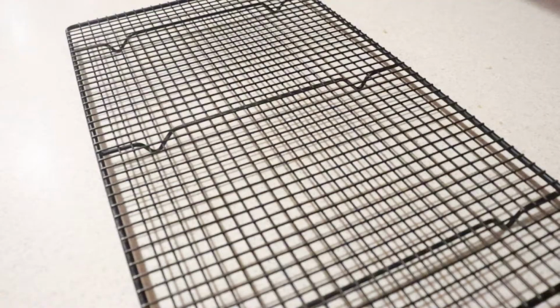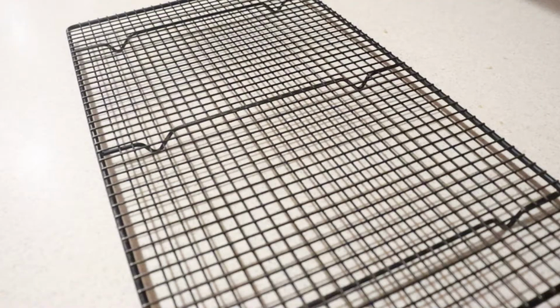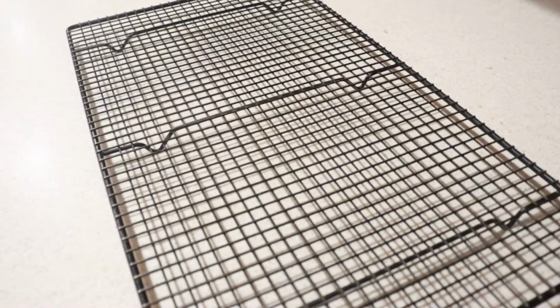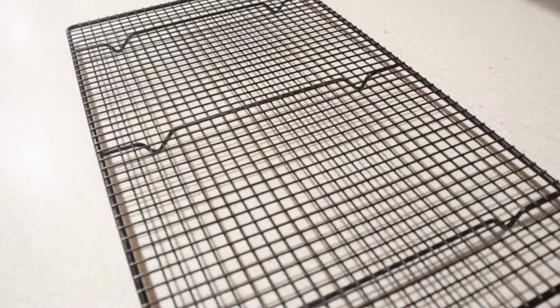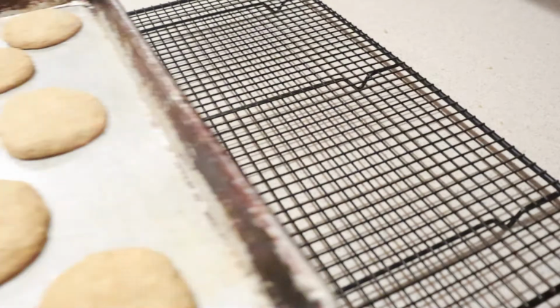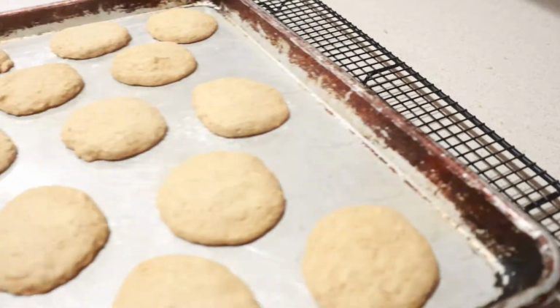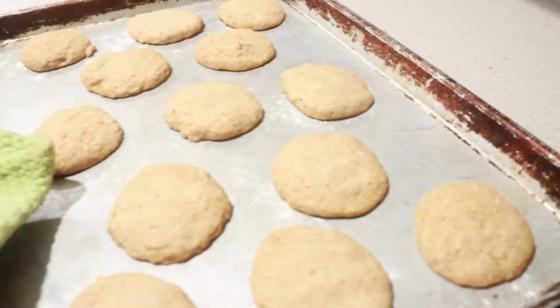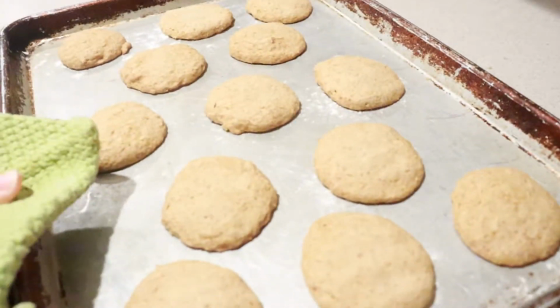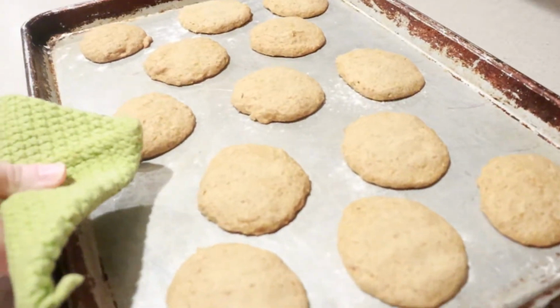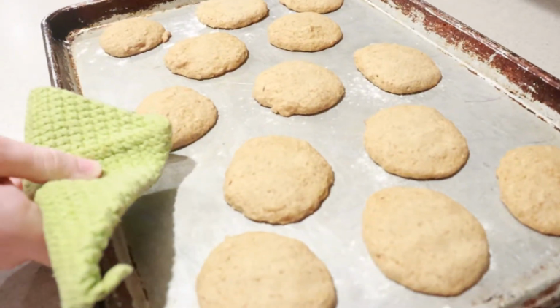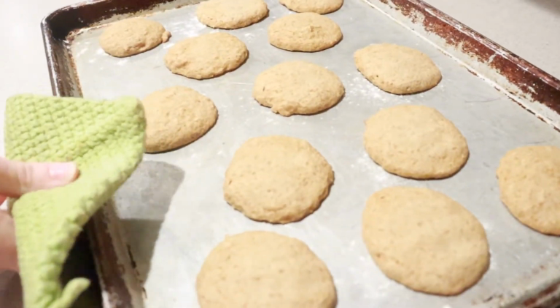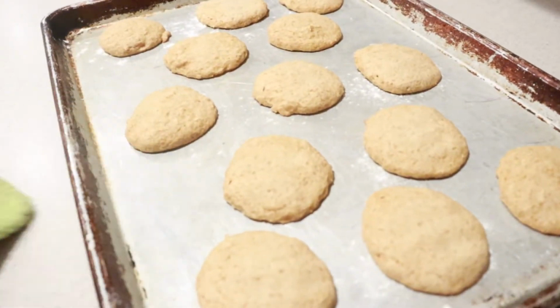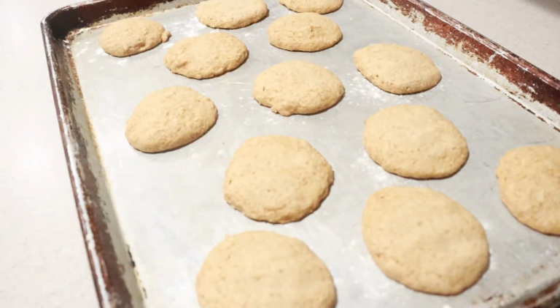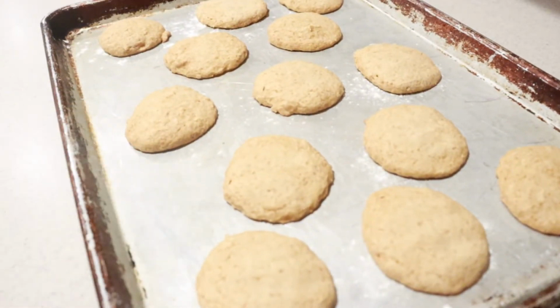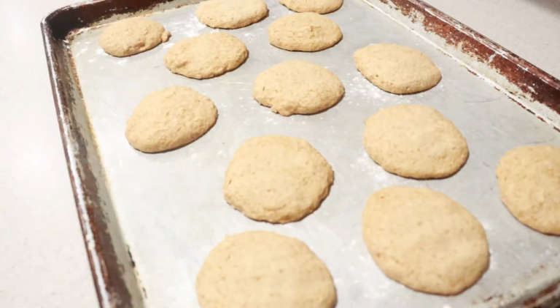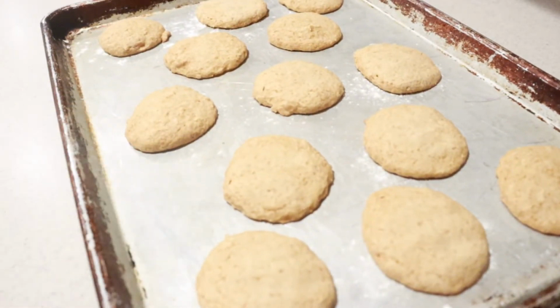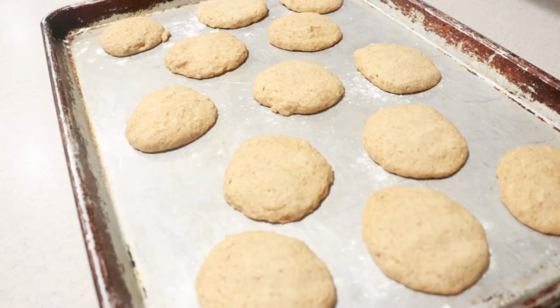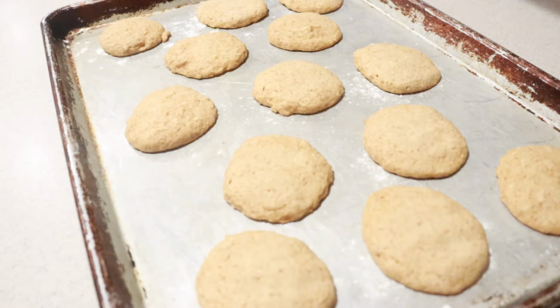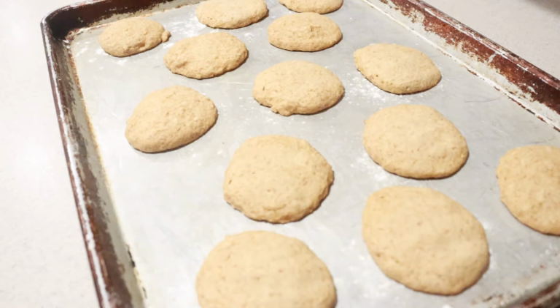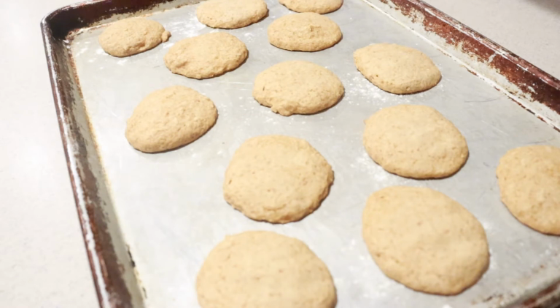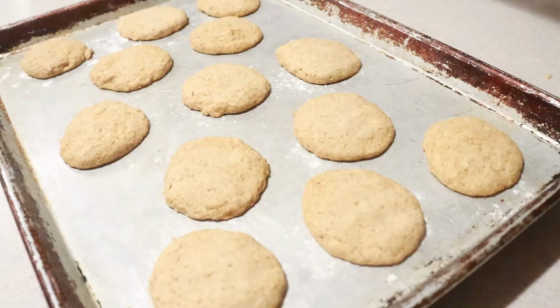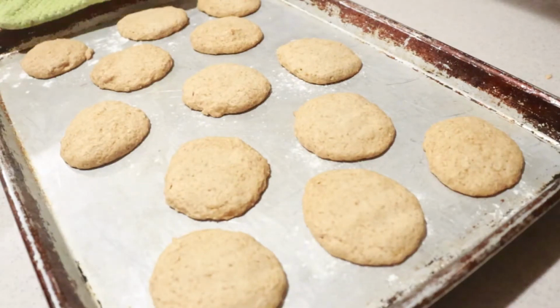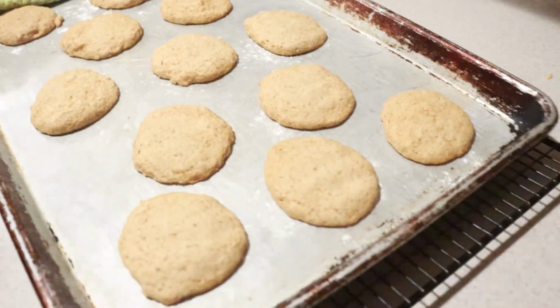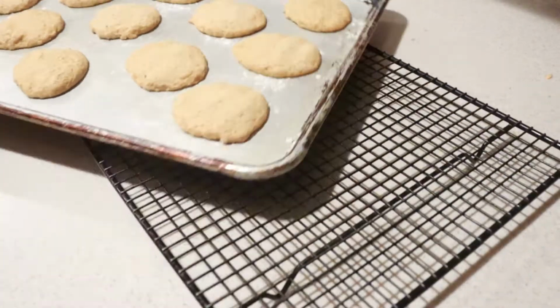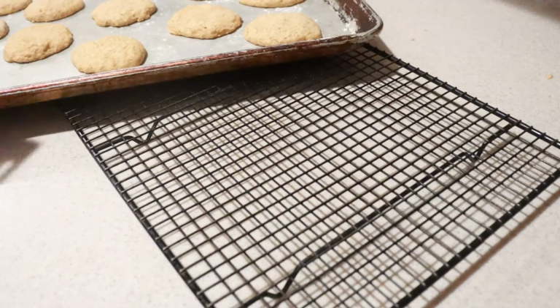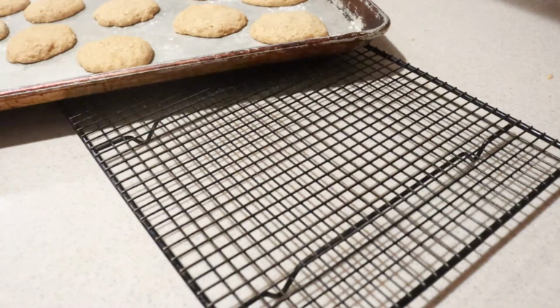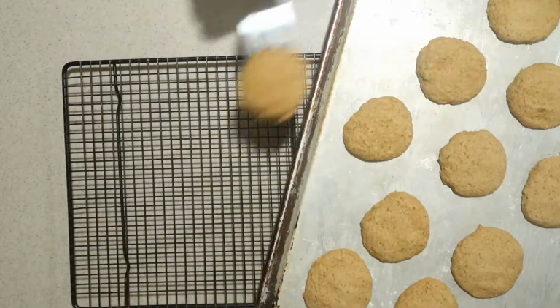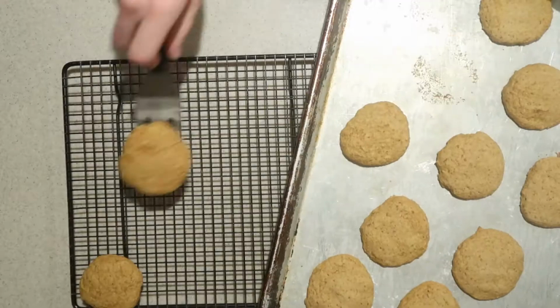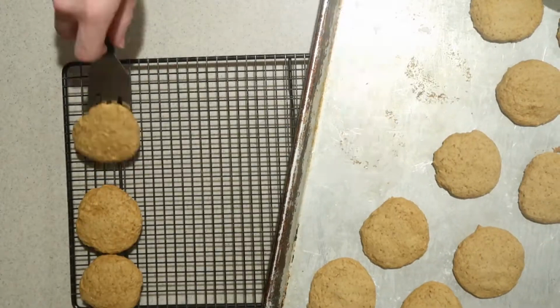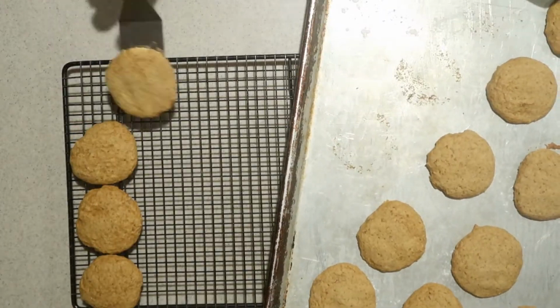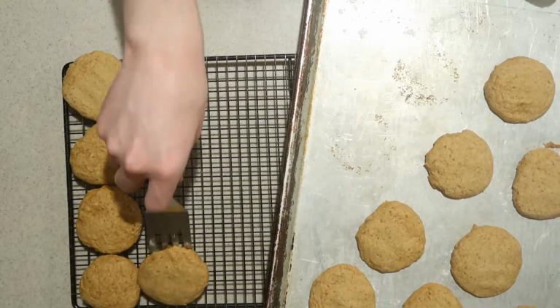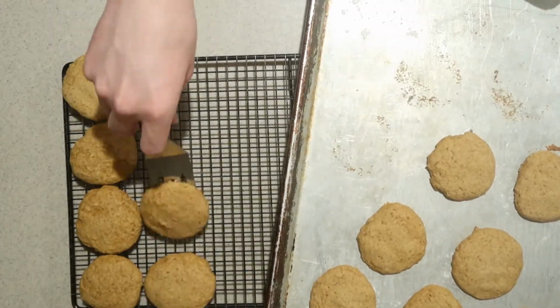When they're done, remove them from the oven and let them cool in the pan for 2 minutes. Then transfer them to a cooling rack and let them cool completely.